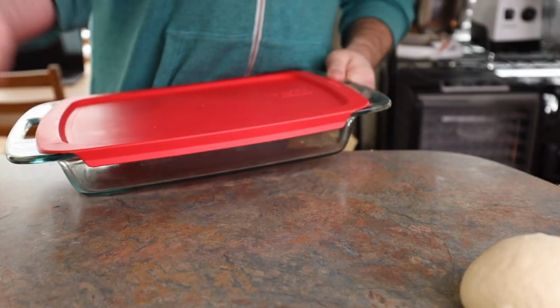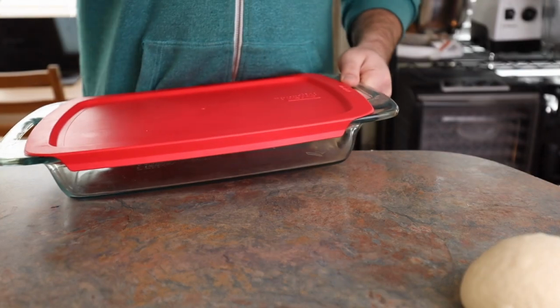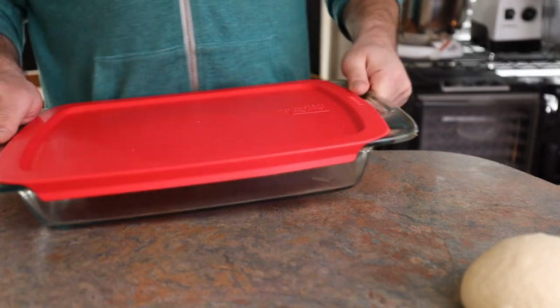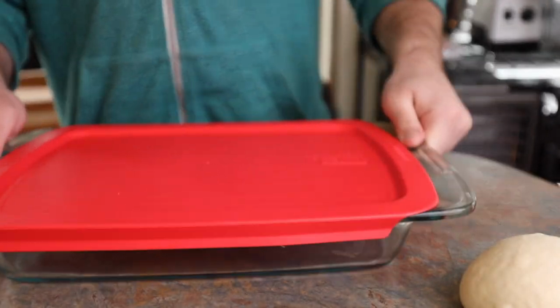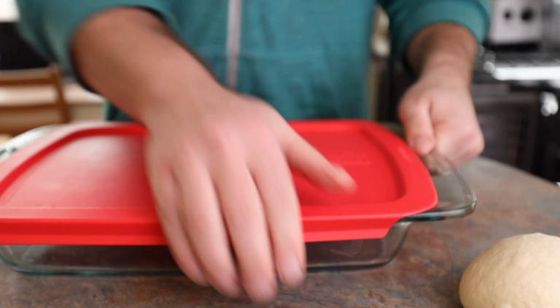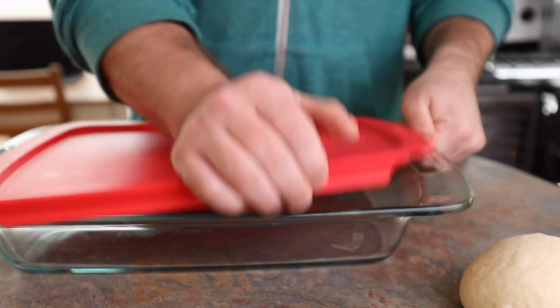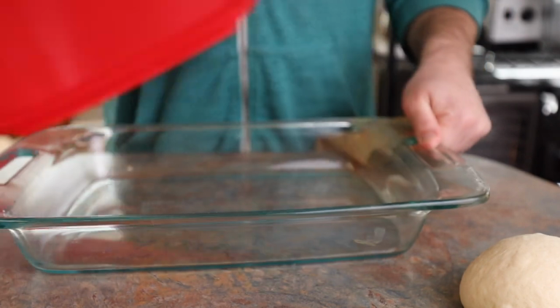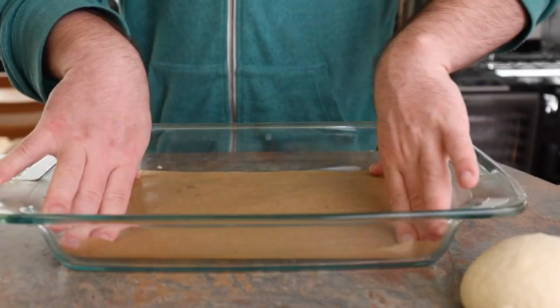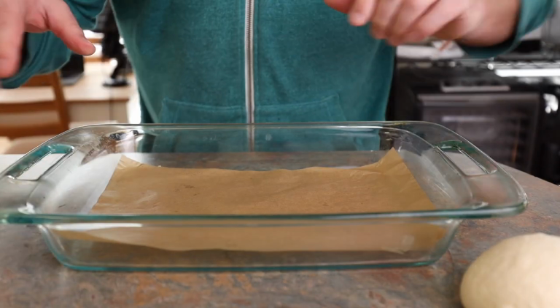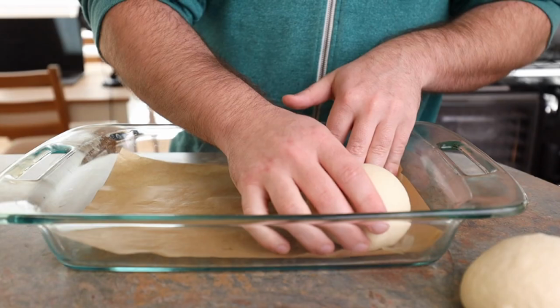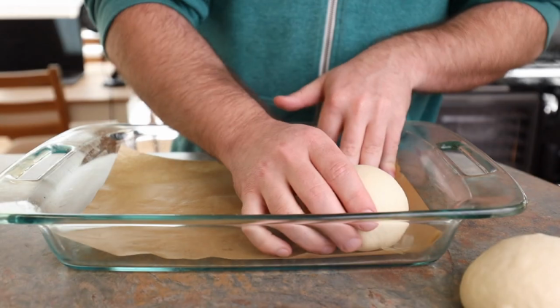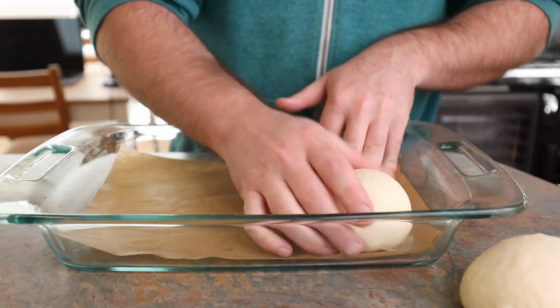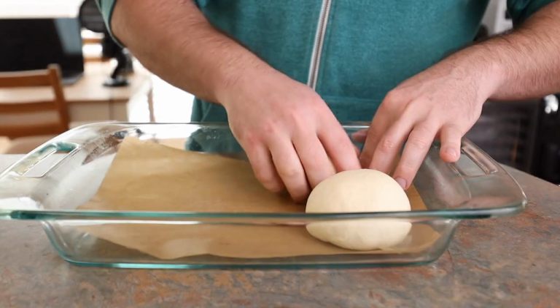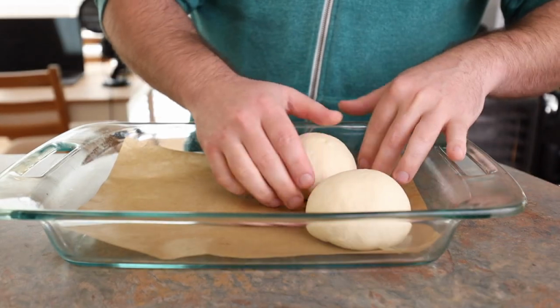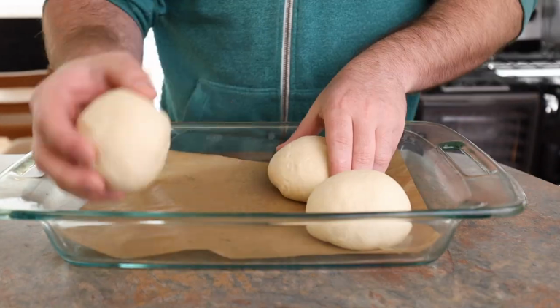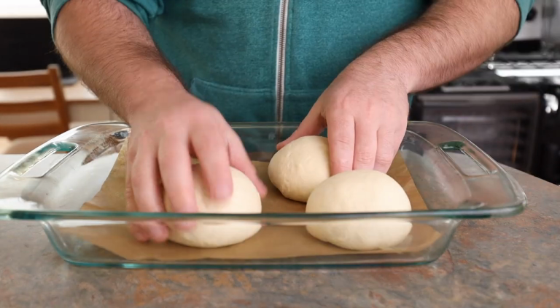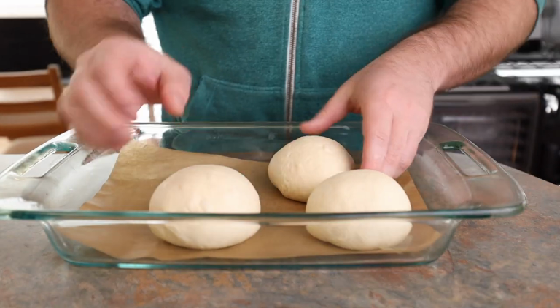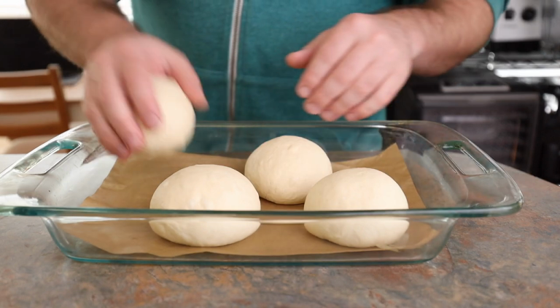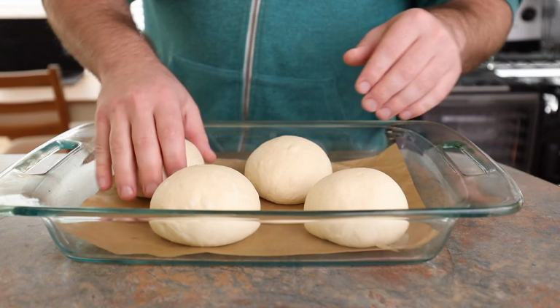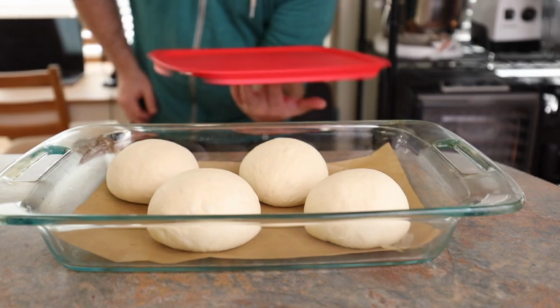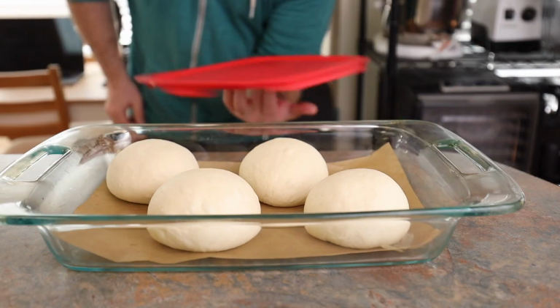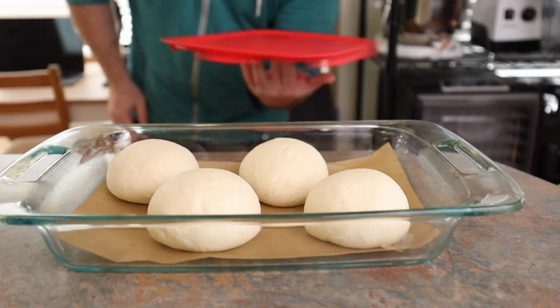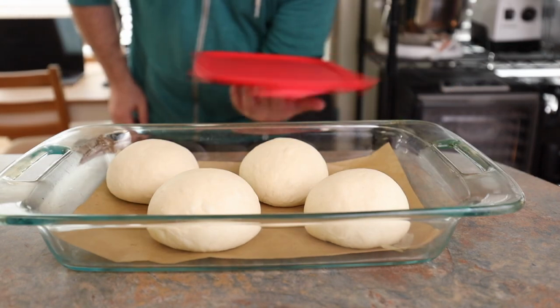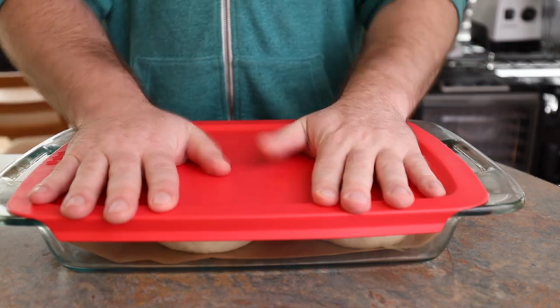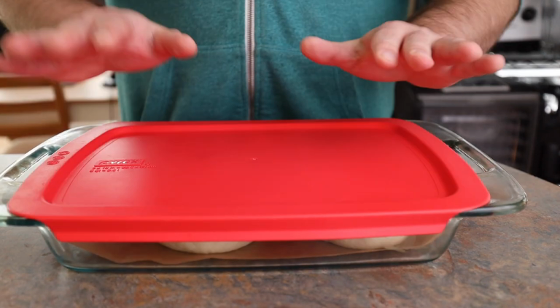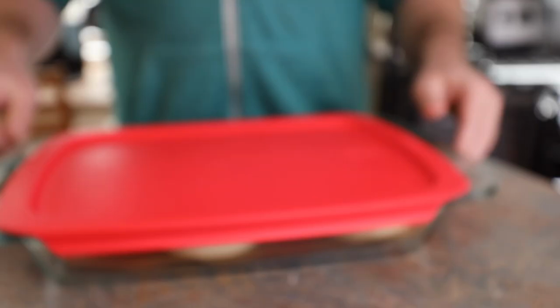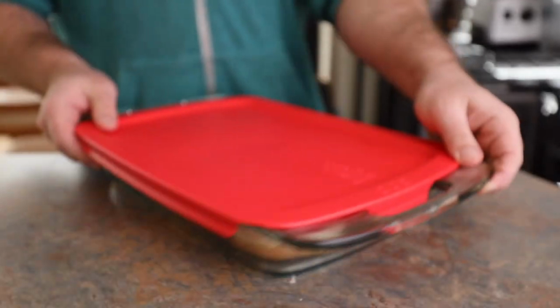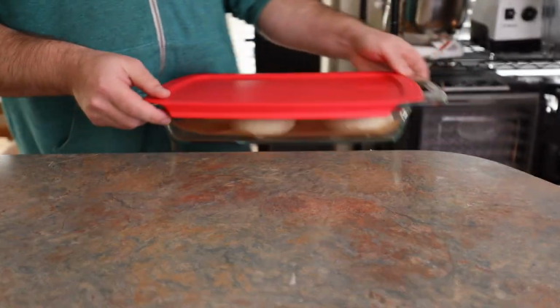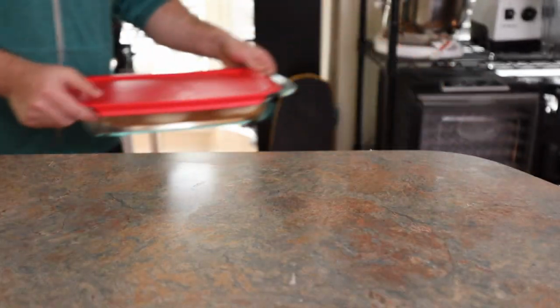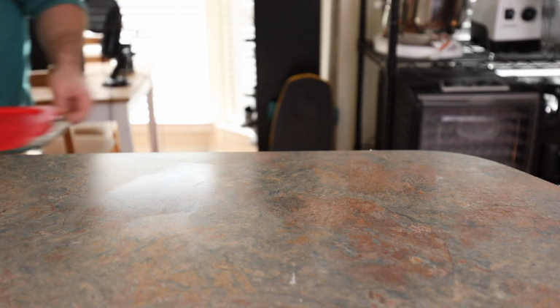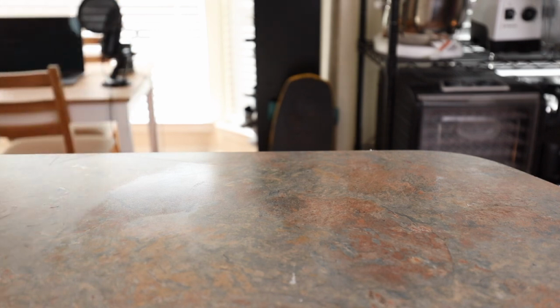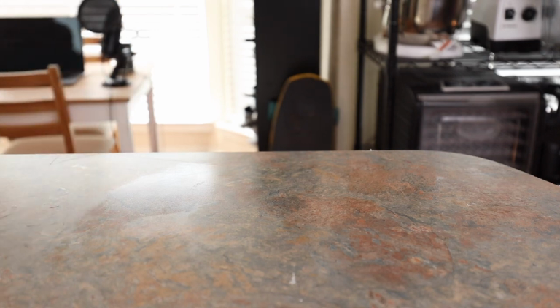Once that ball is tight like a tiger, we're going to set it to the side, rinse and repeat with the other ones, and grab the Pyrex casserole dish — that's just what I use, but any airtight container will do. If you've got a fancy proofing box, use that. To make sure they don't get stuck, throw some parchment paper in there, put the balls in equal spaced away, throw a lid on top, and we're going to put this in the fridge for 20 hours.